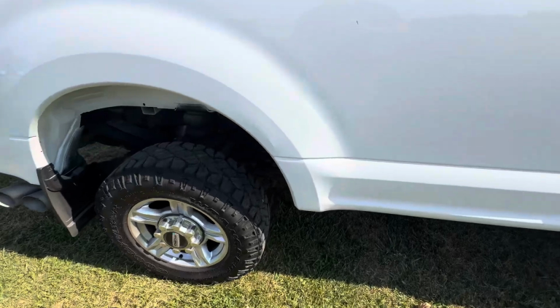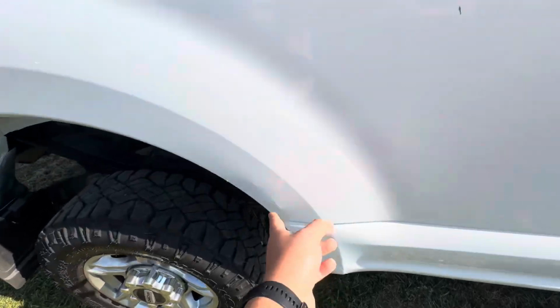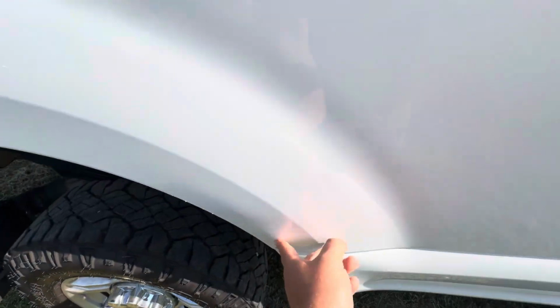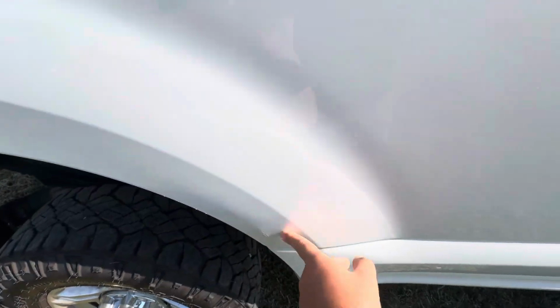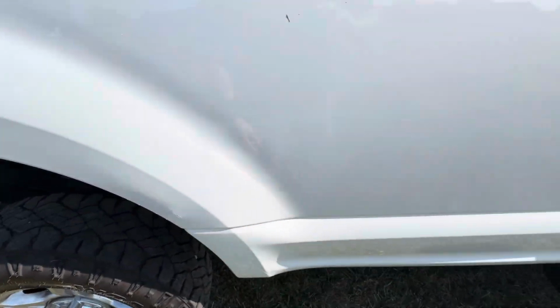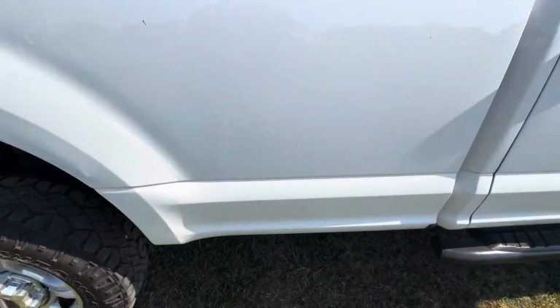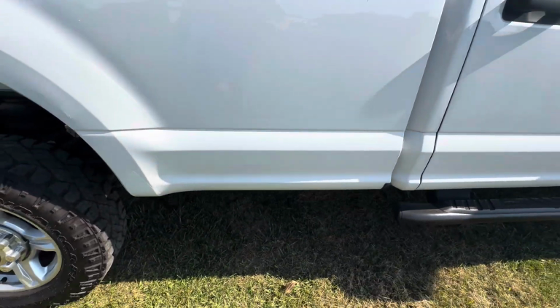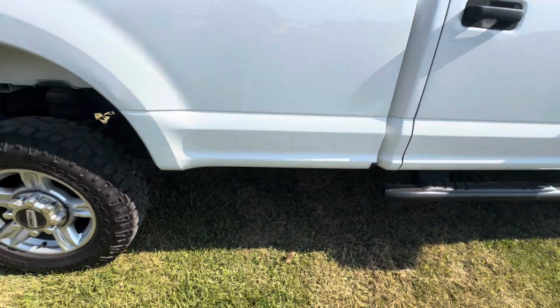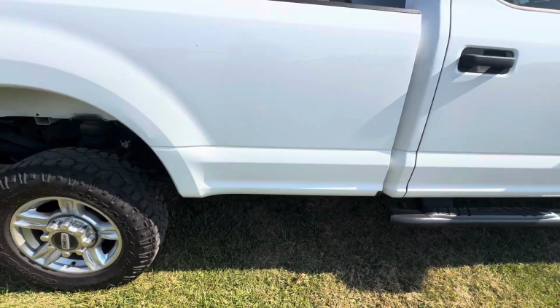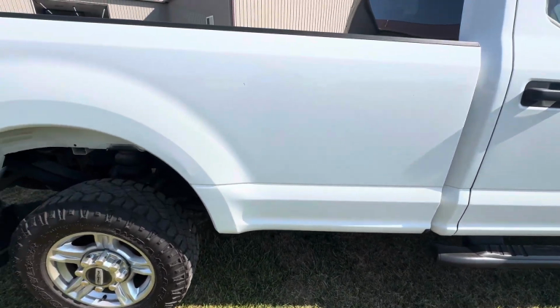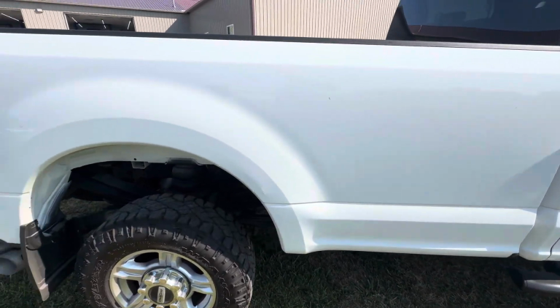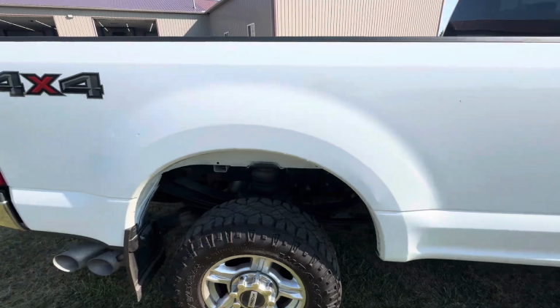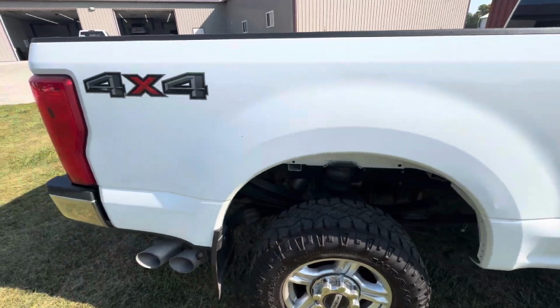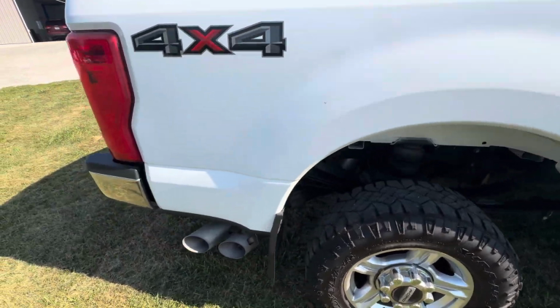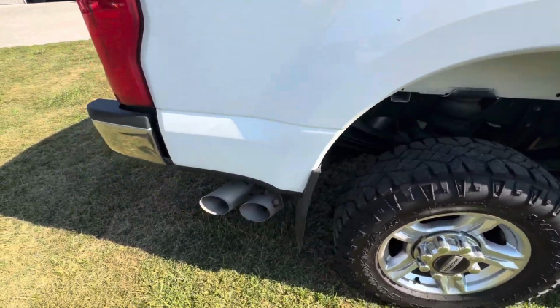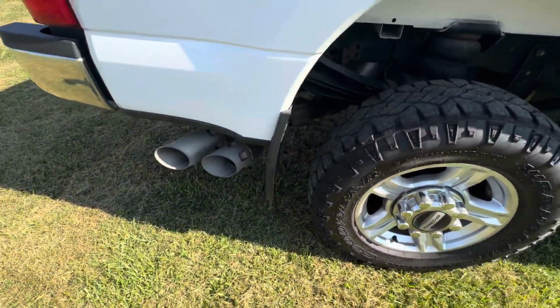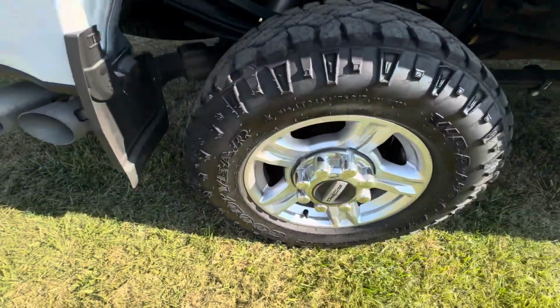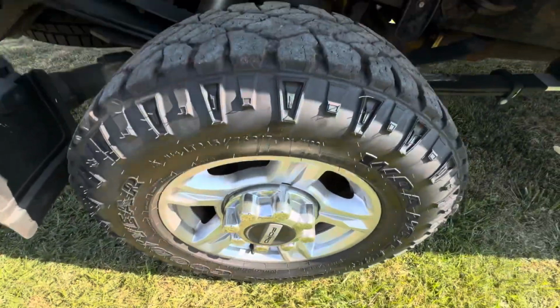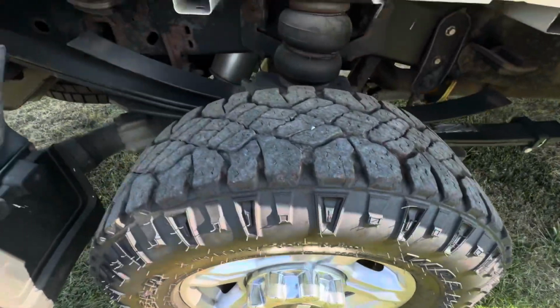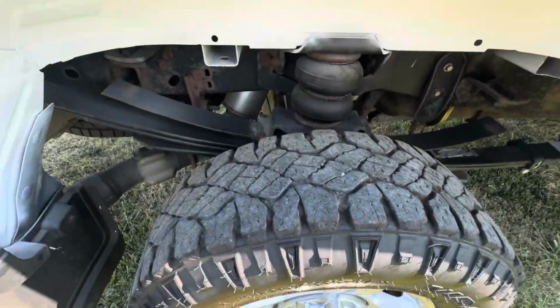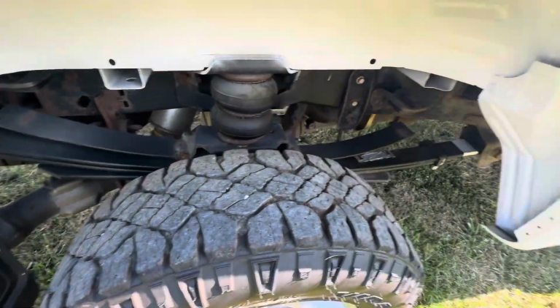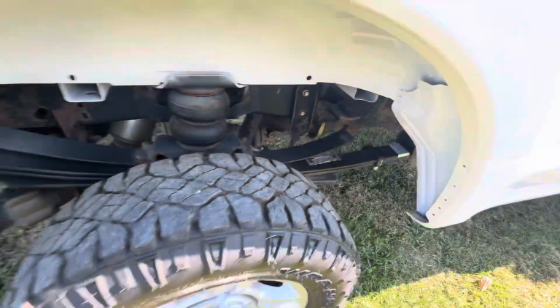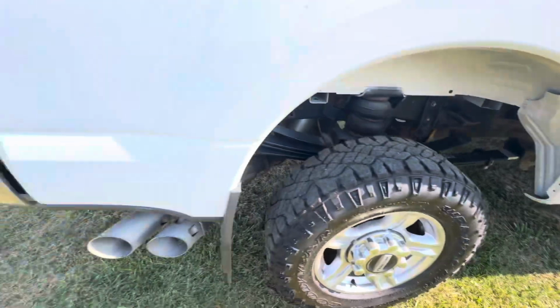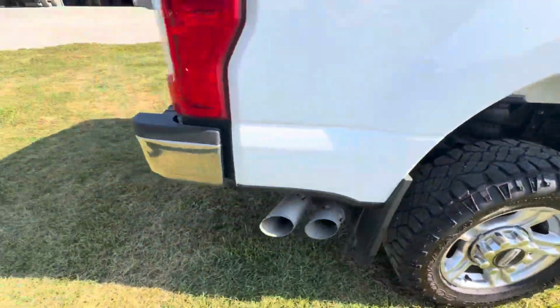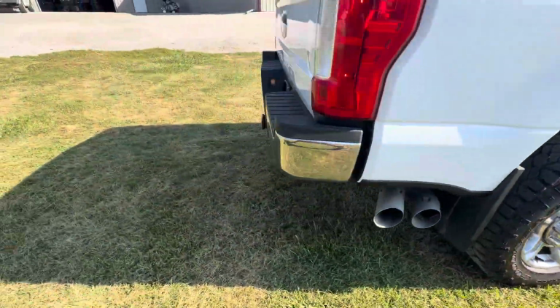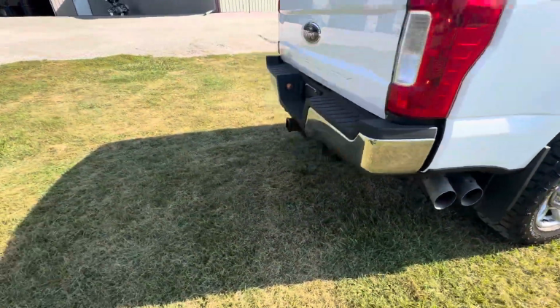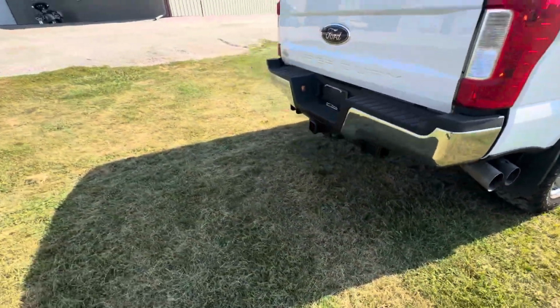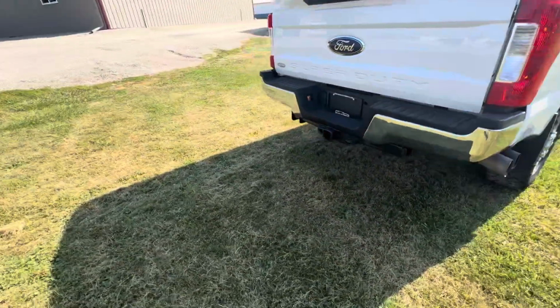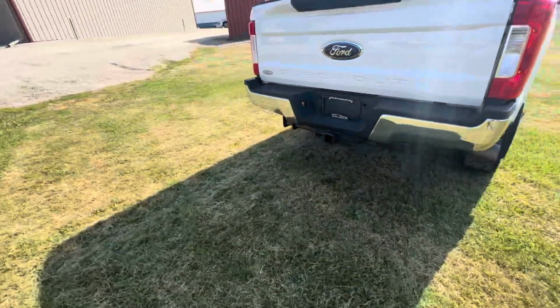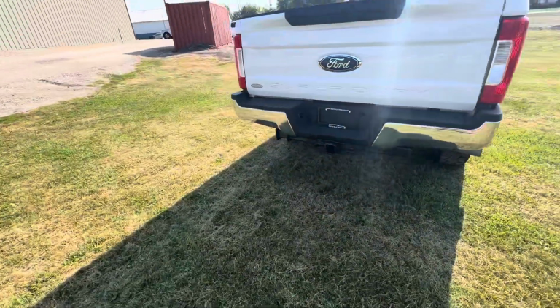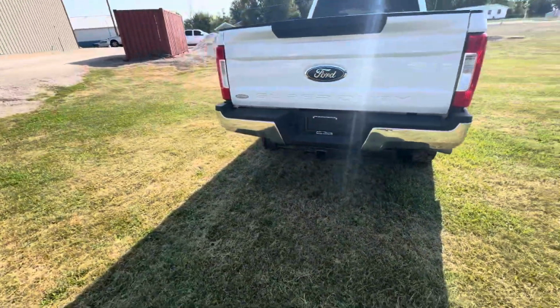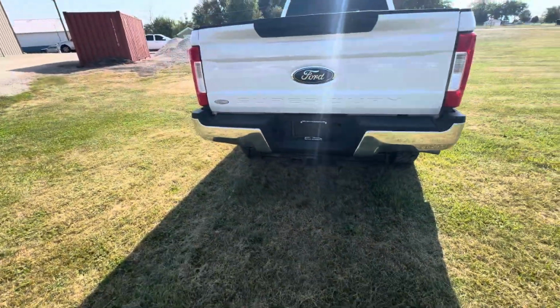Got a little scrape right there. Backup camera, tow package of course.